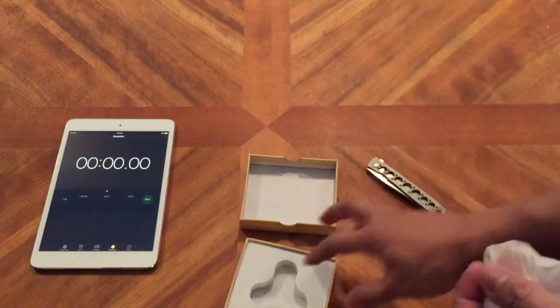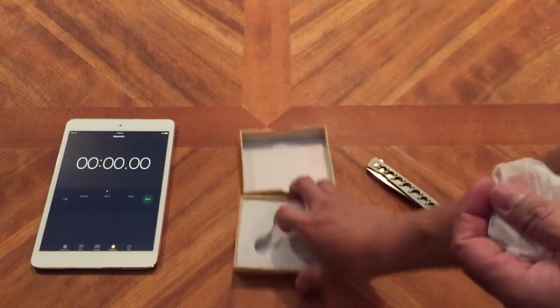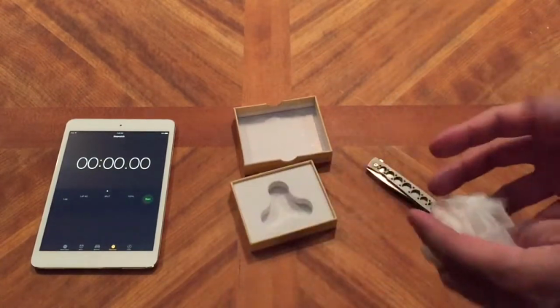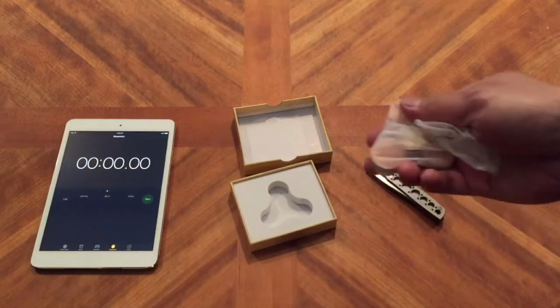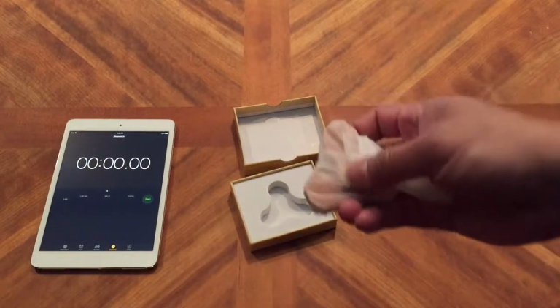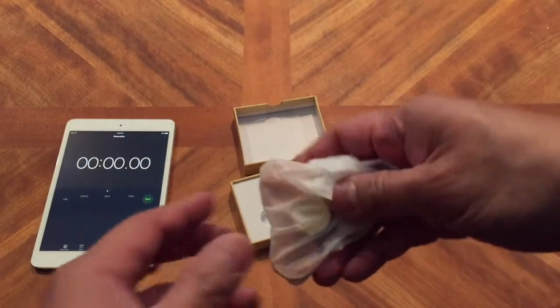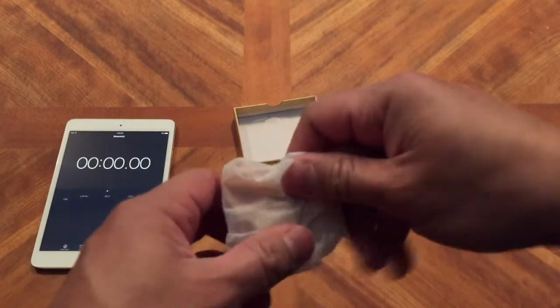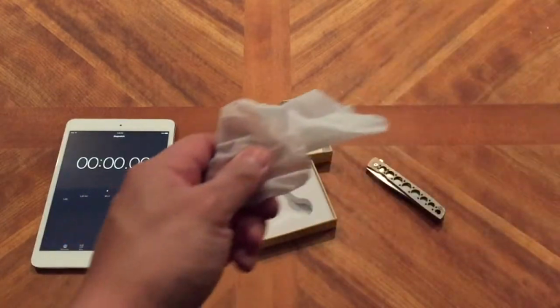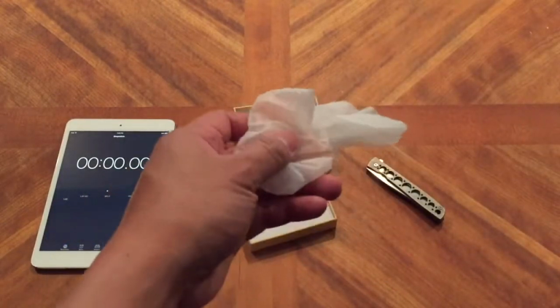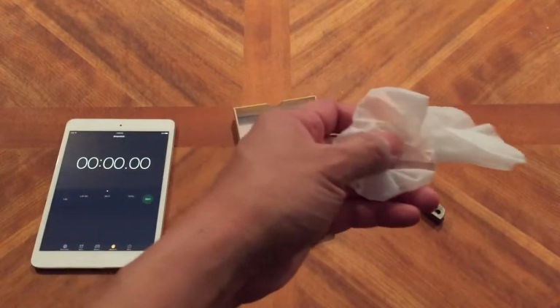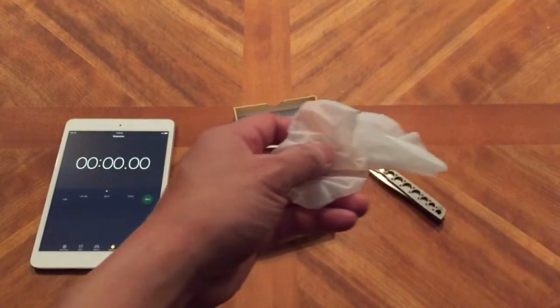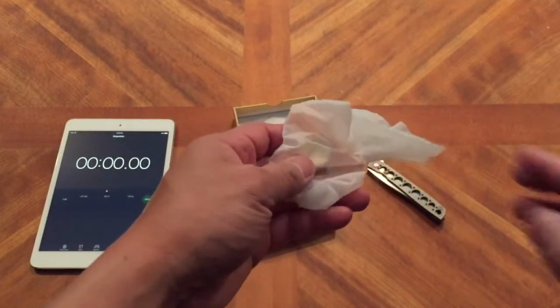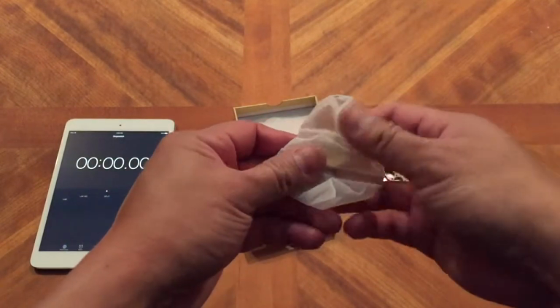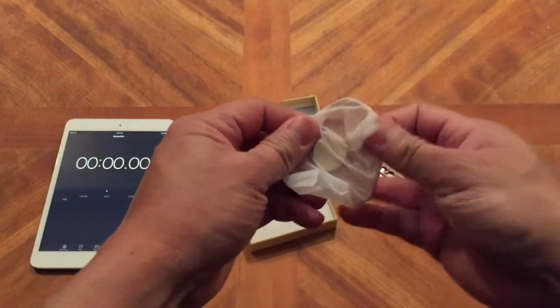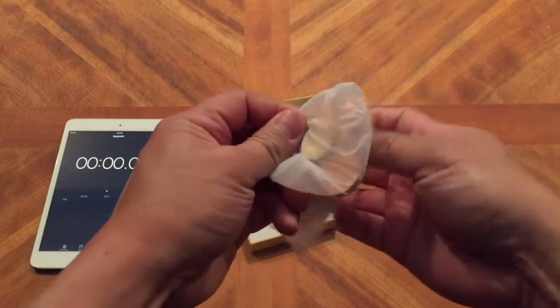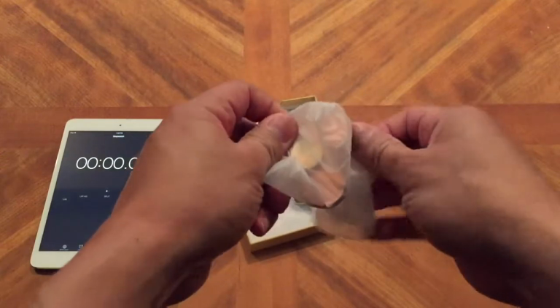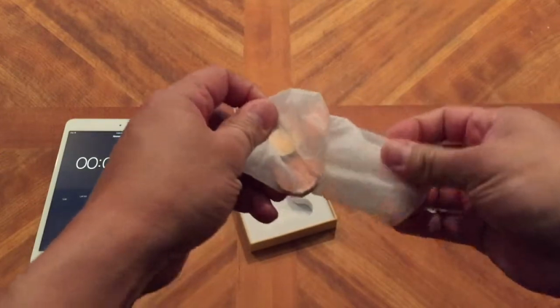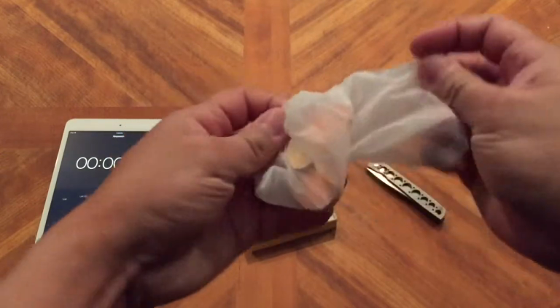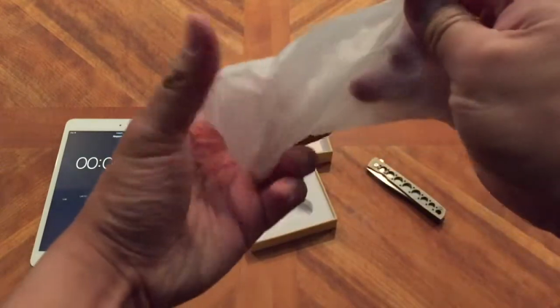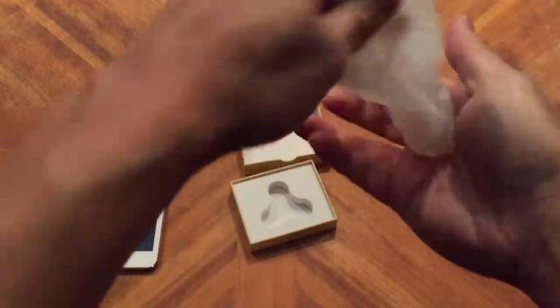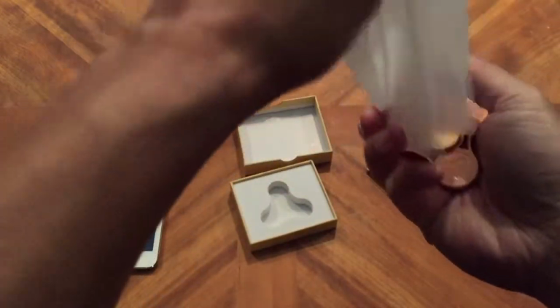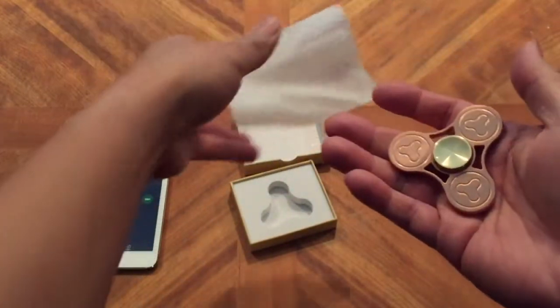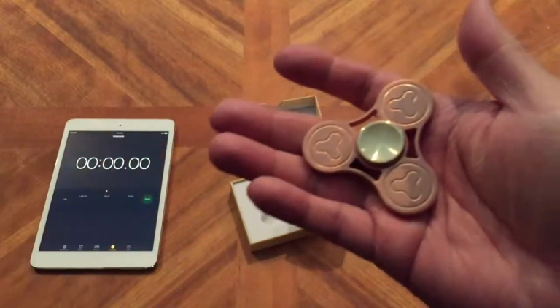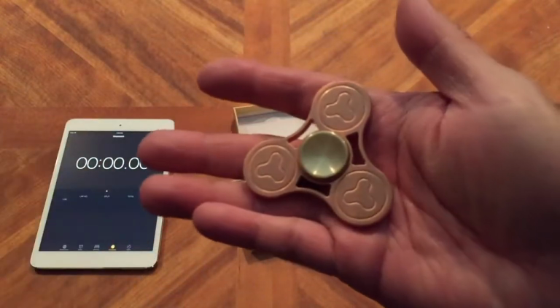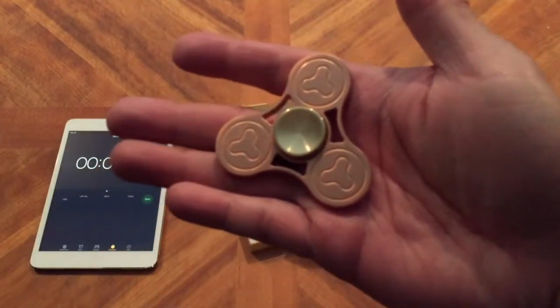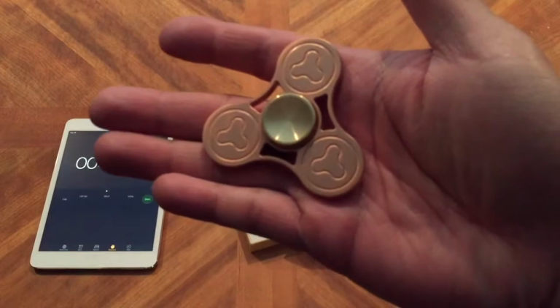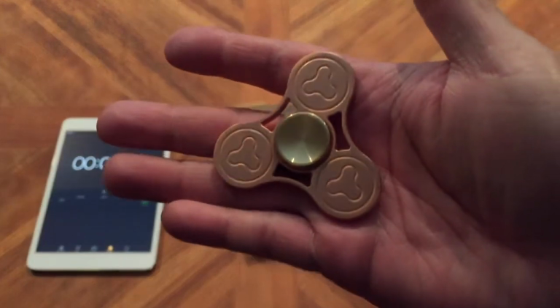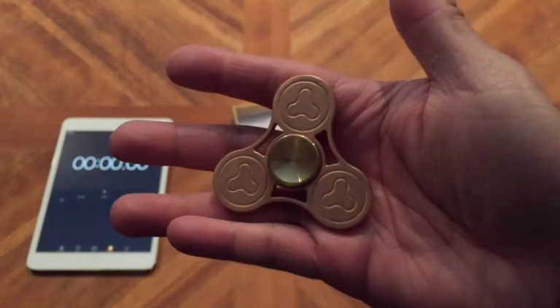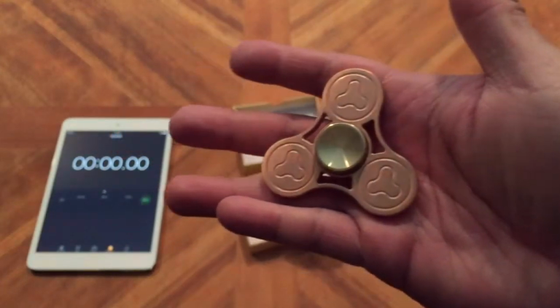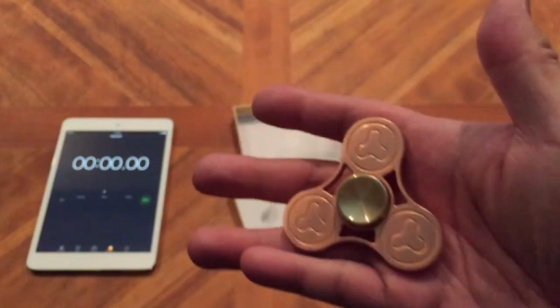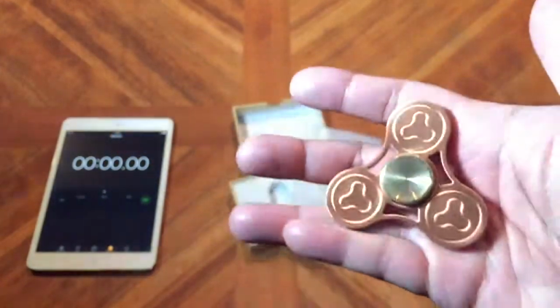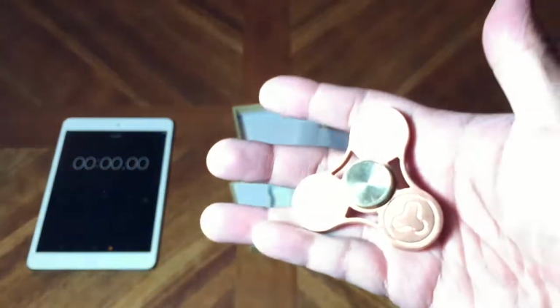That's all that's in the box there. Look at that. Let's get this light on here.